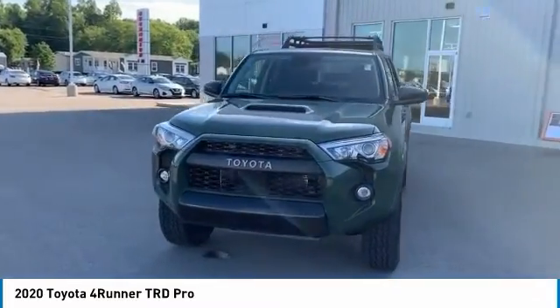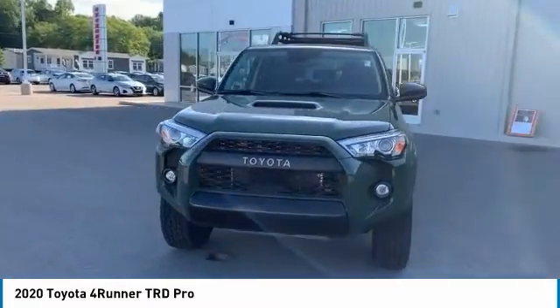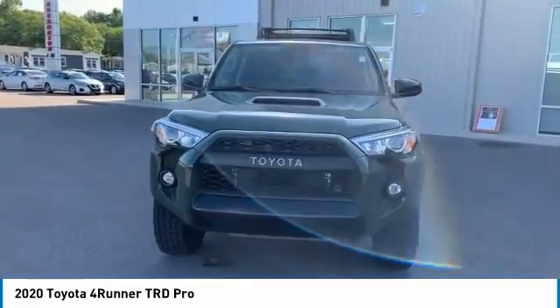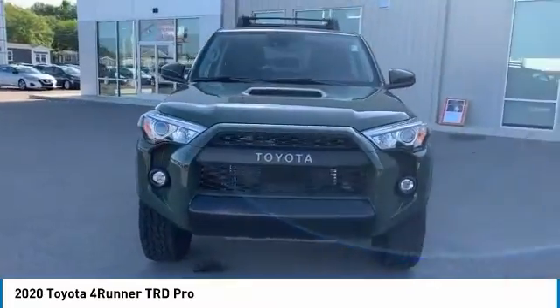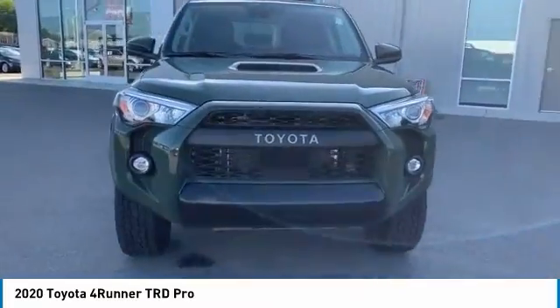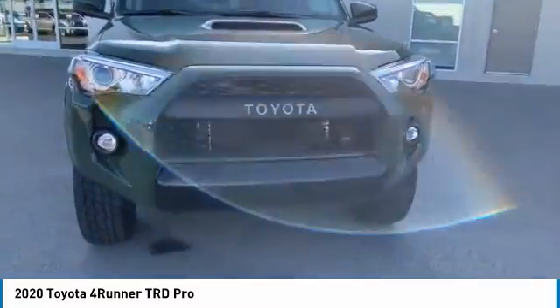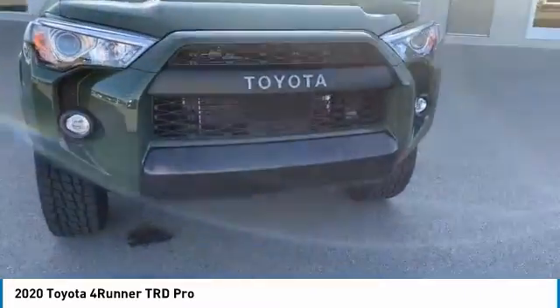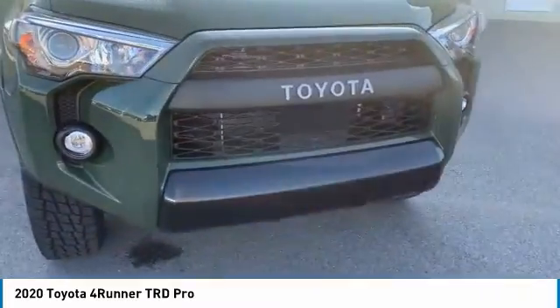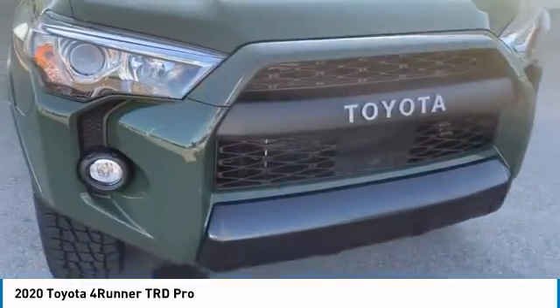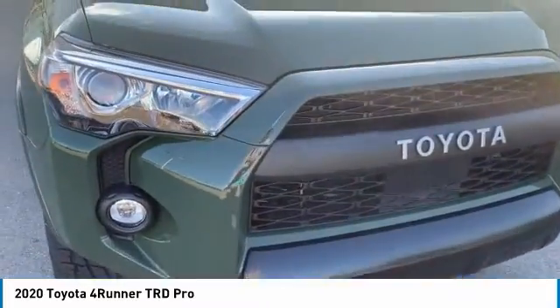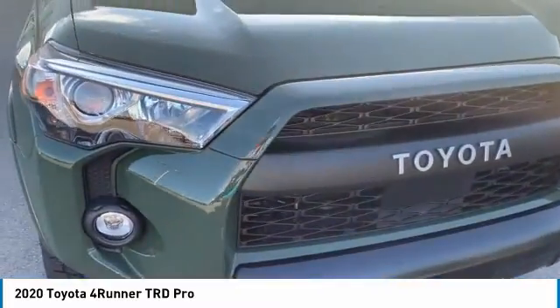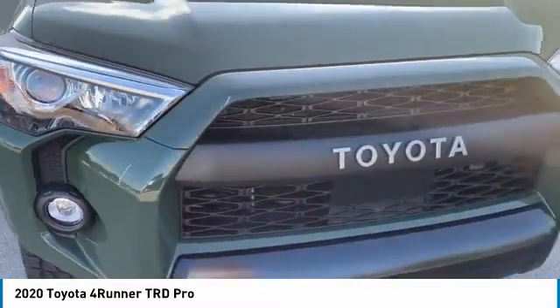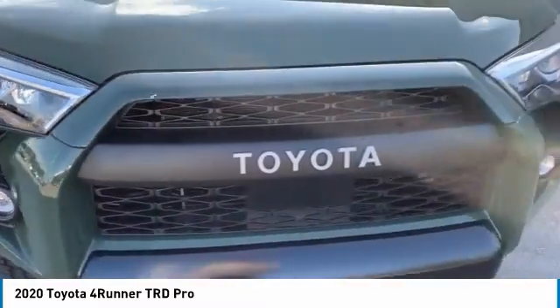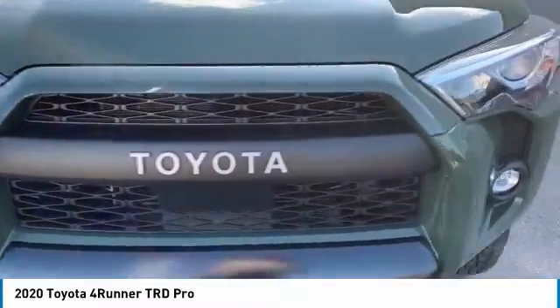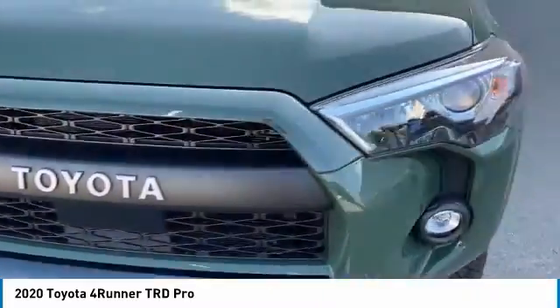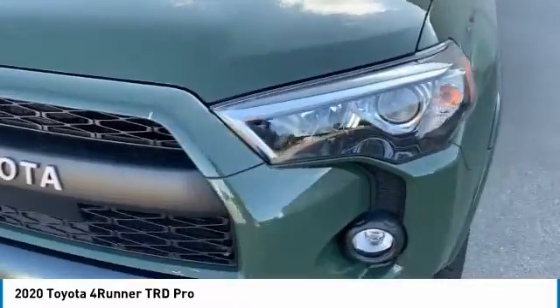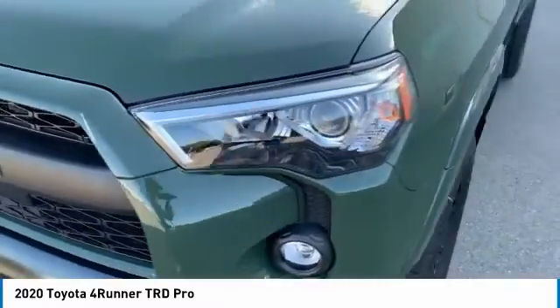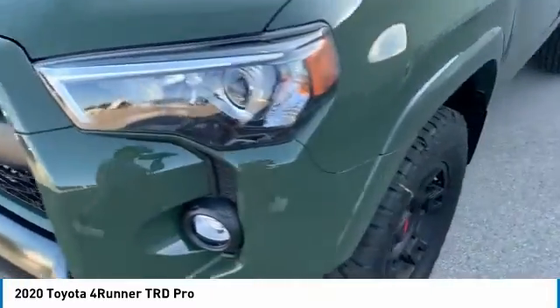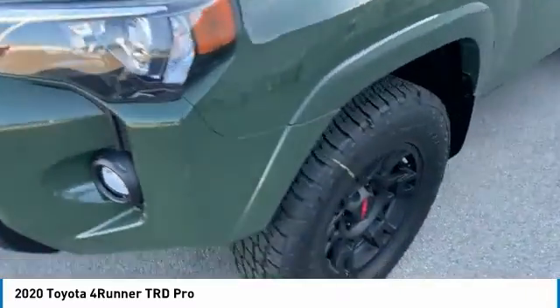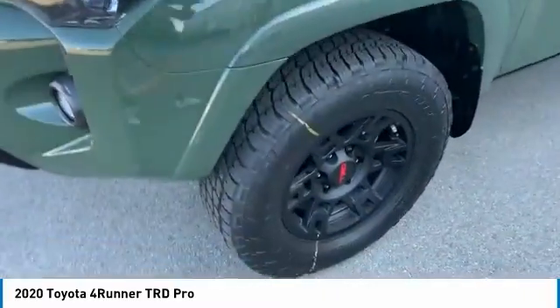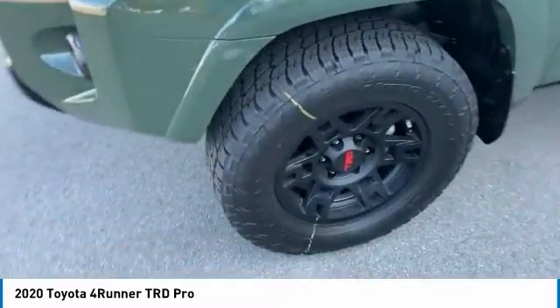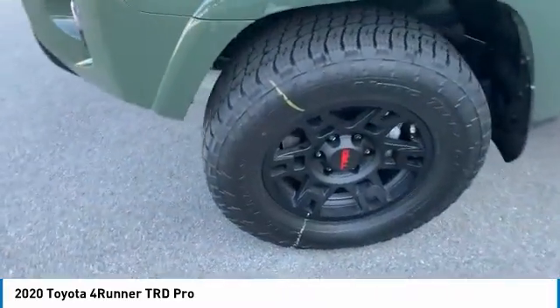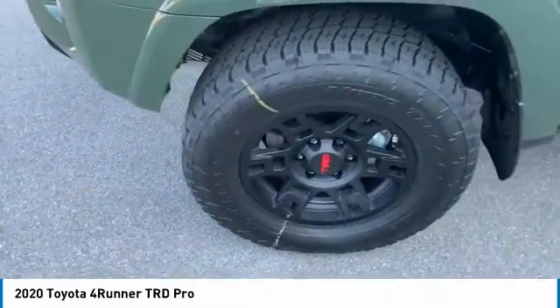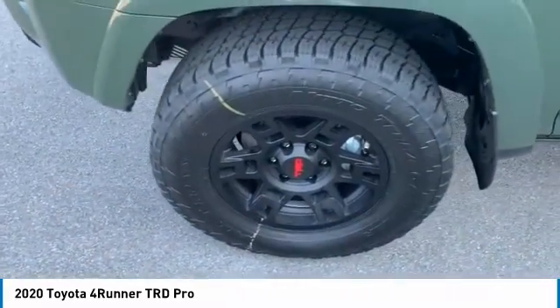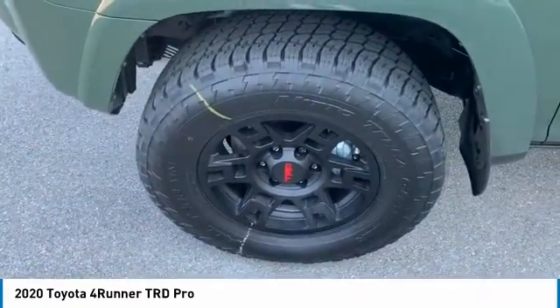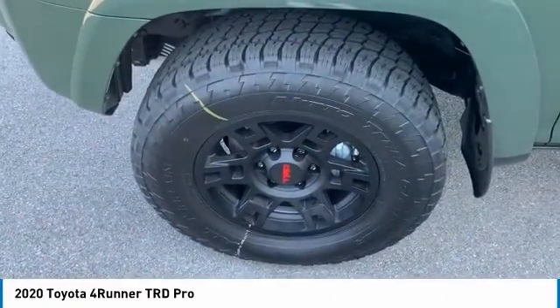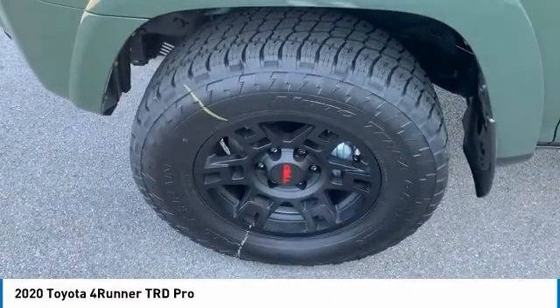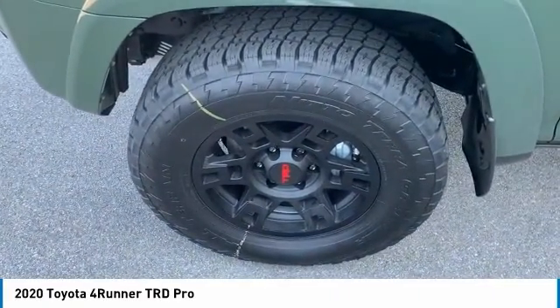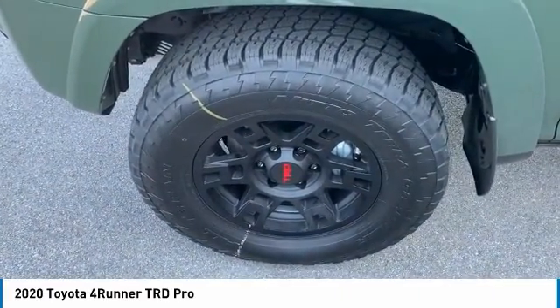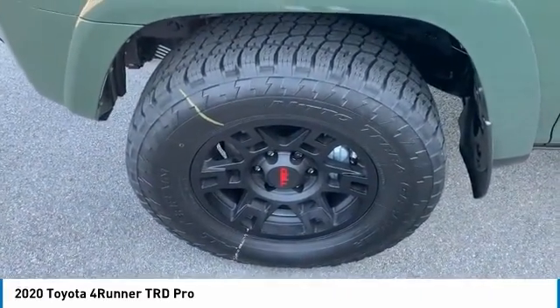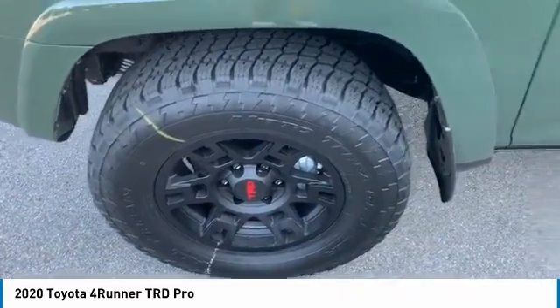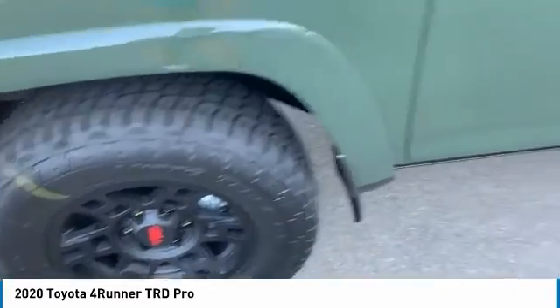Stability control, daytime running lights, remote keyless entry, door edge guards, and vogue lights. Your new ride is just a phone call away.